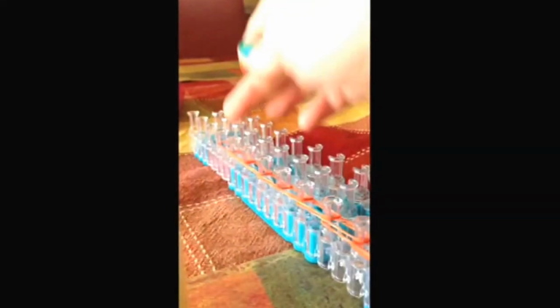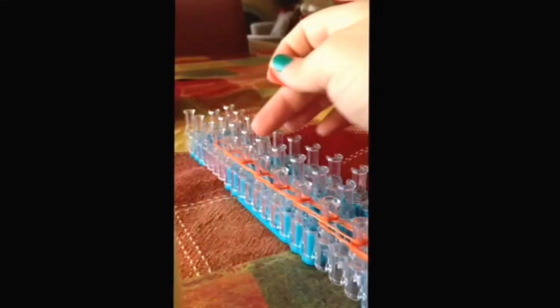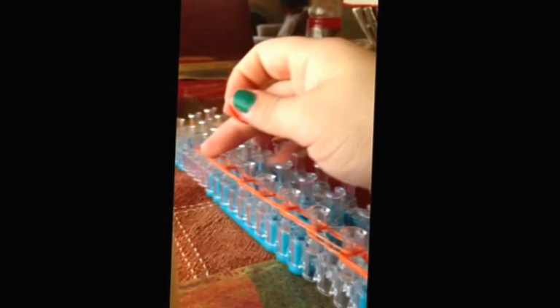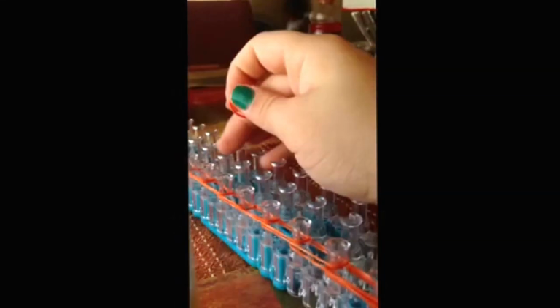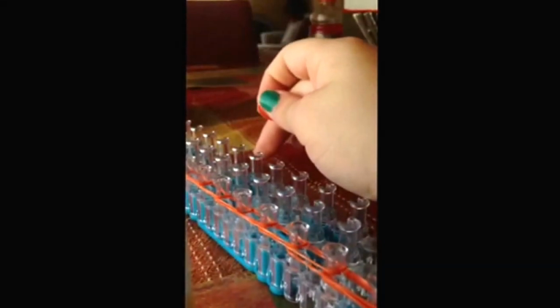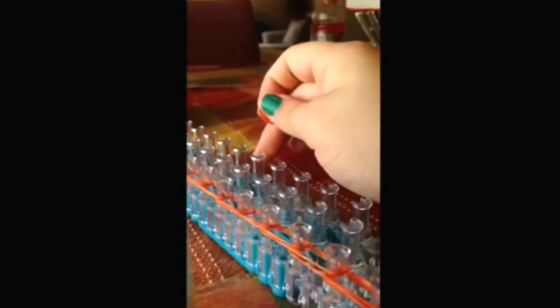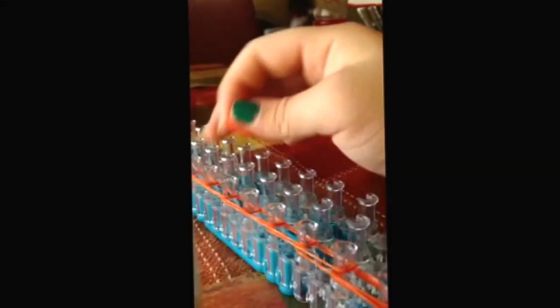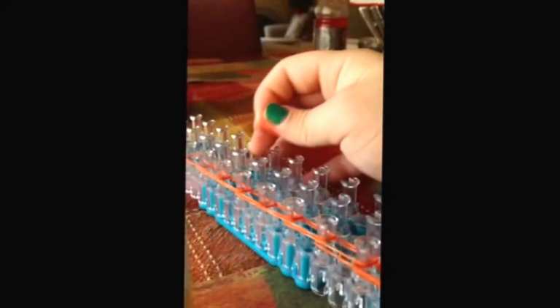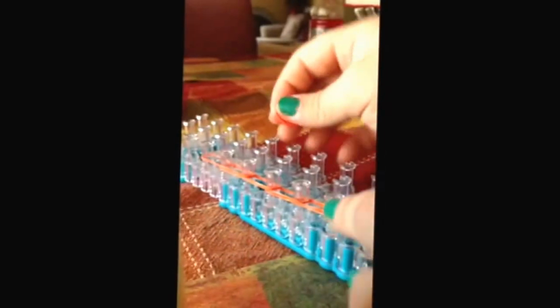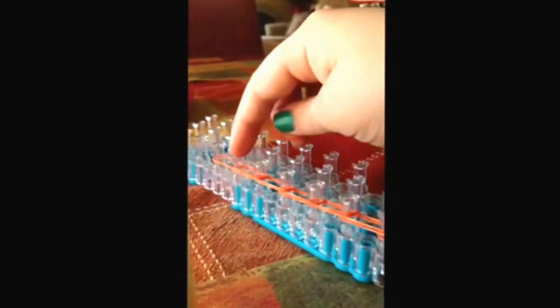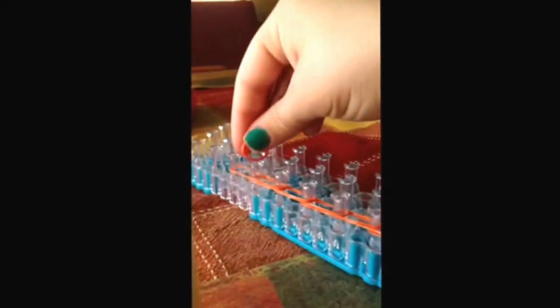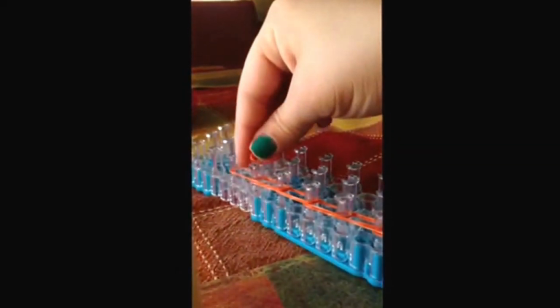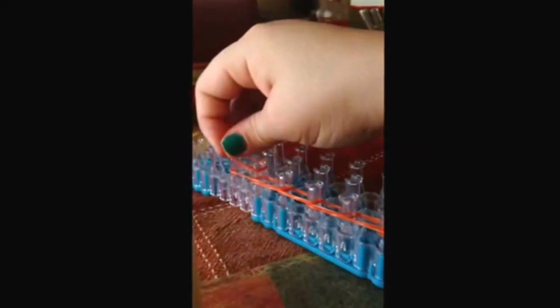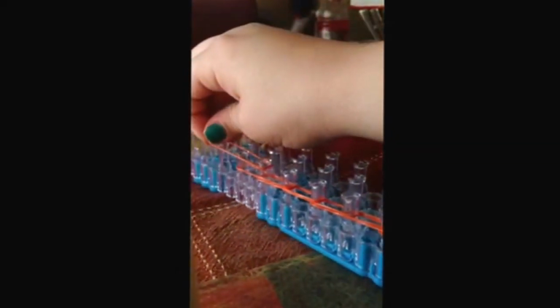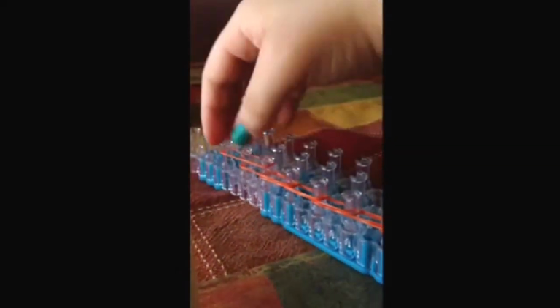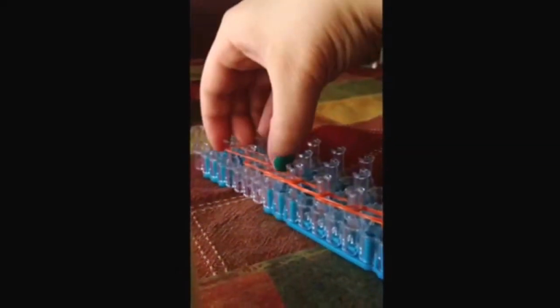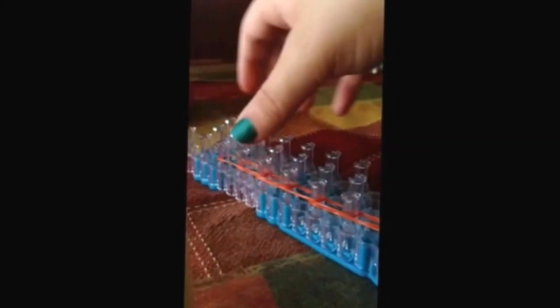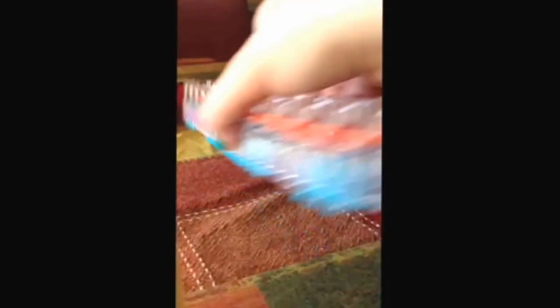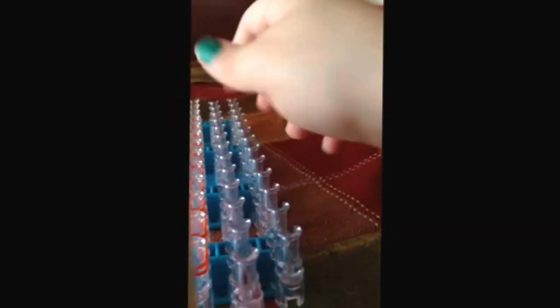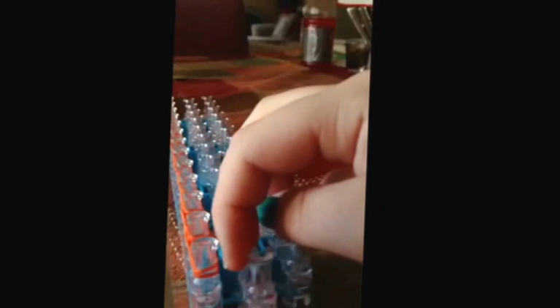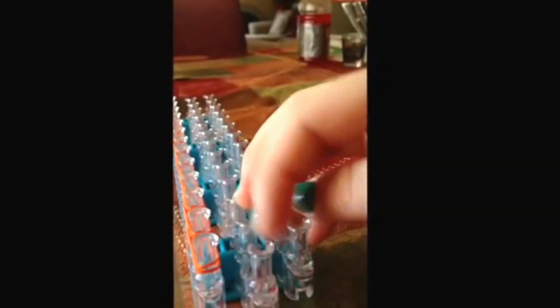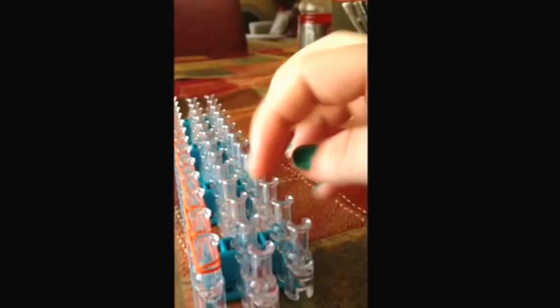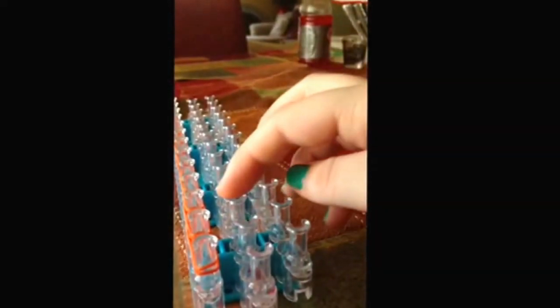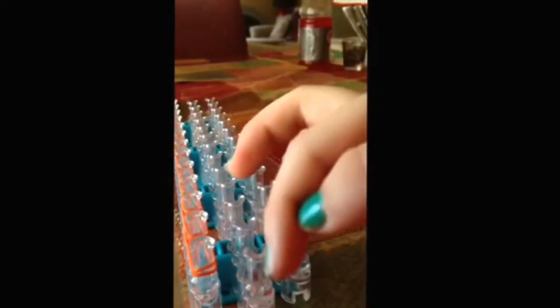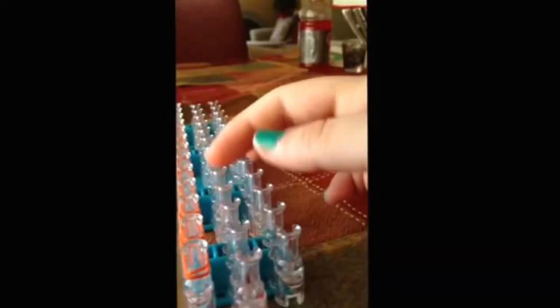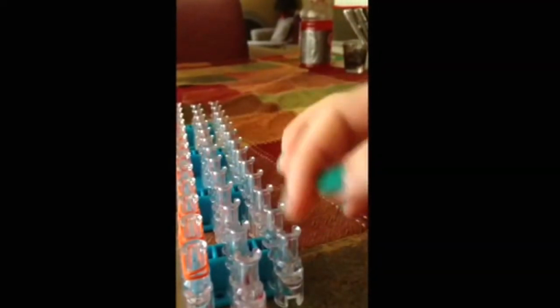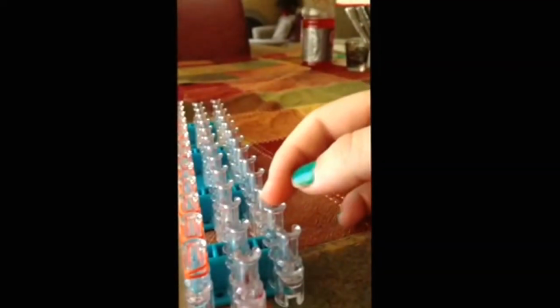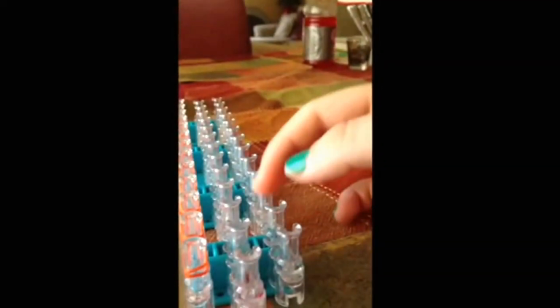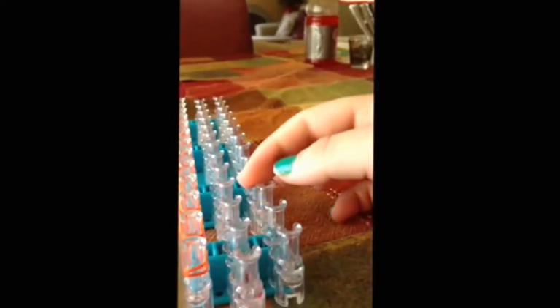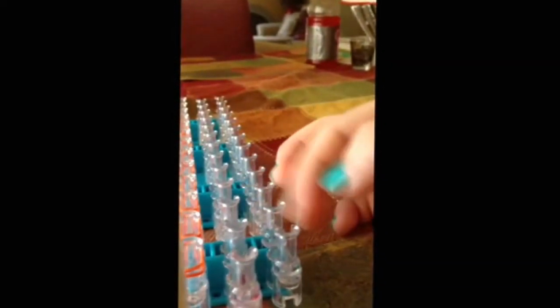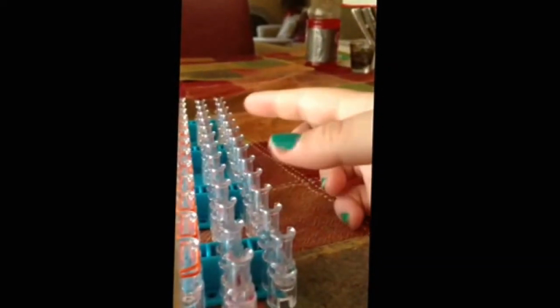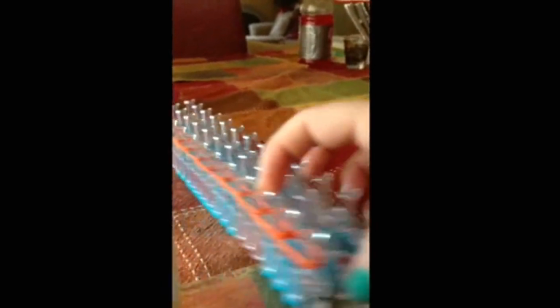So you're going to do this with all three sides. So once again, just in the middle, up — it's really easy. But you want to make sure that you put two bands up and then start, so two bands up and then start the method.